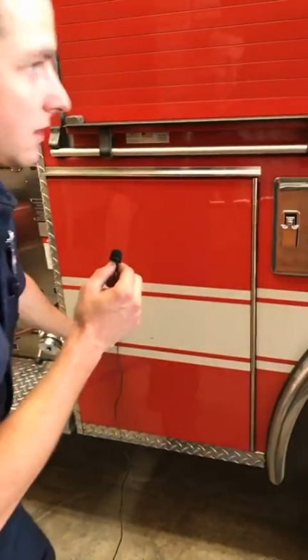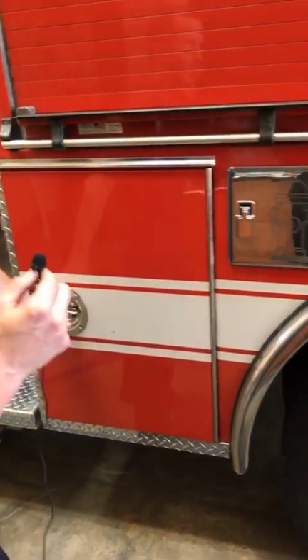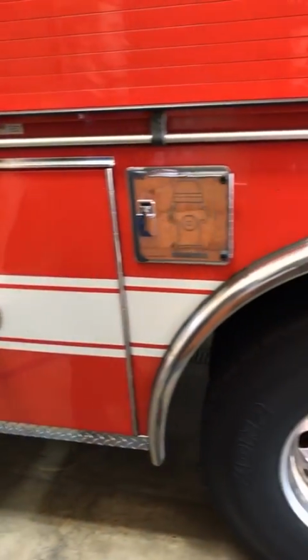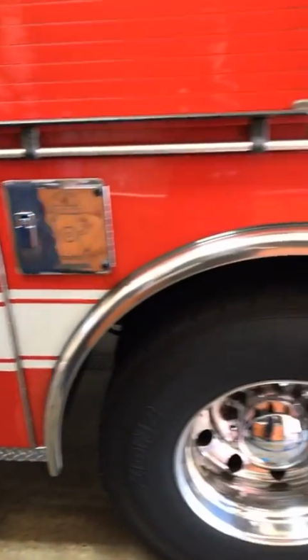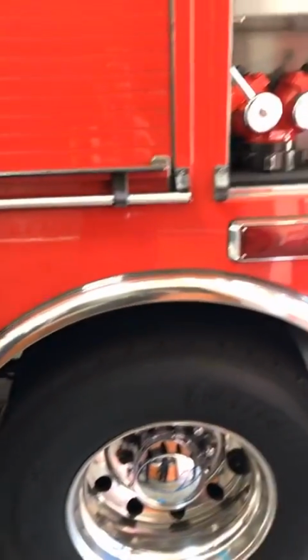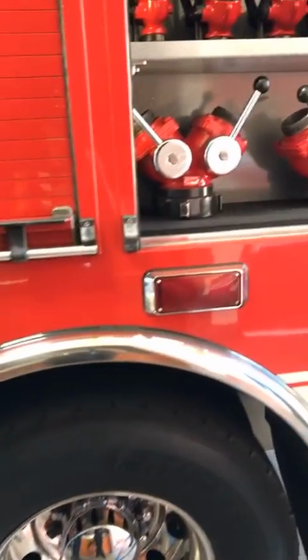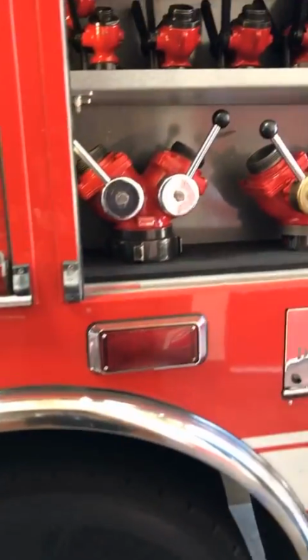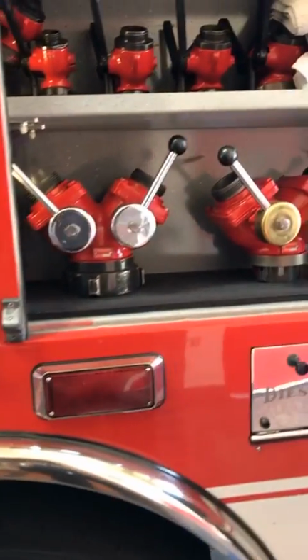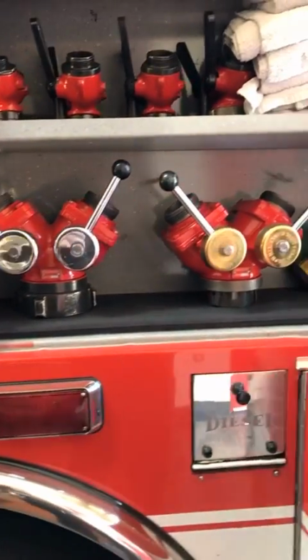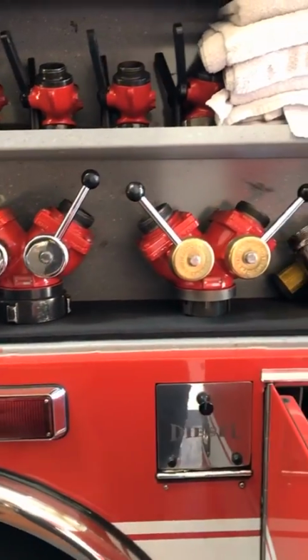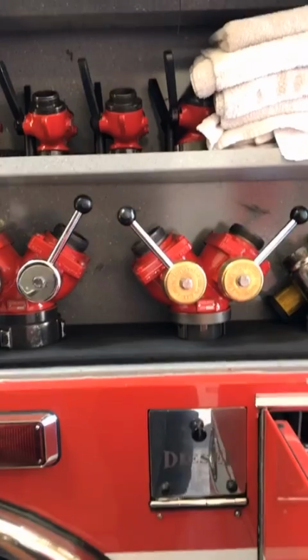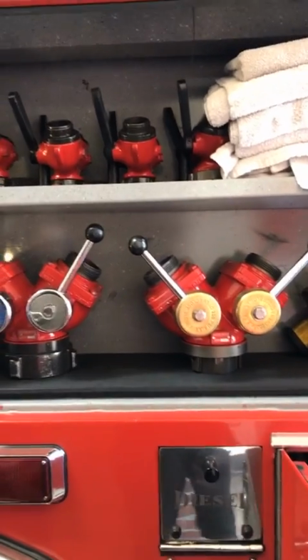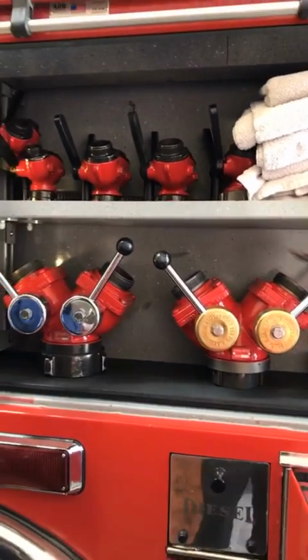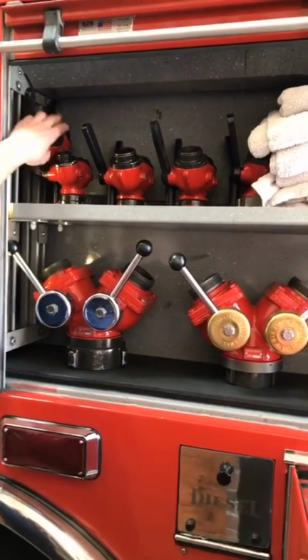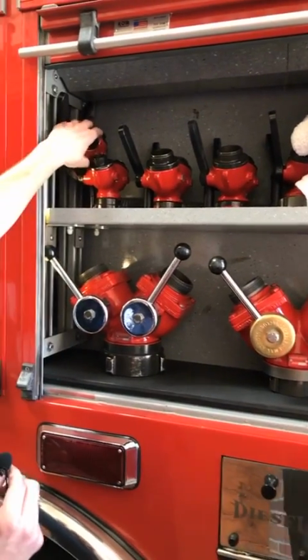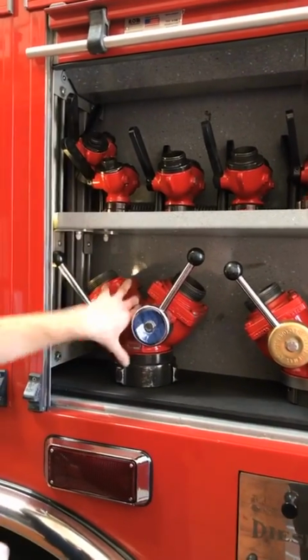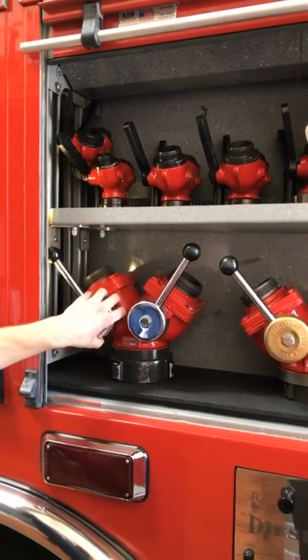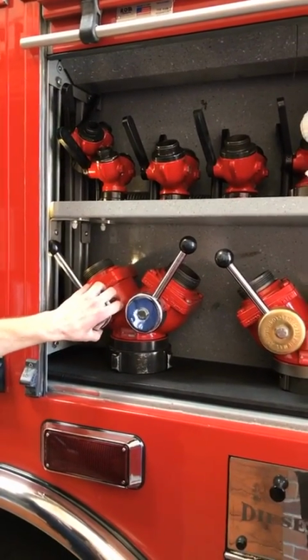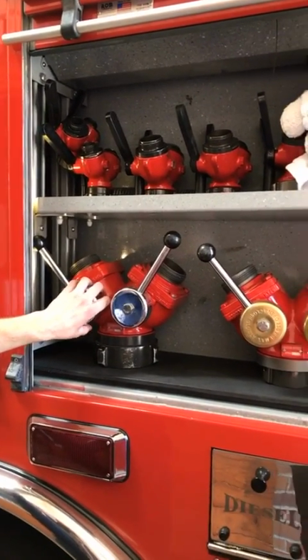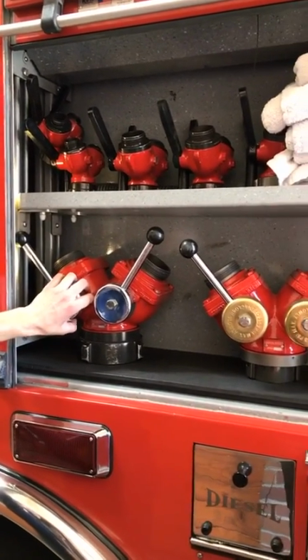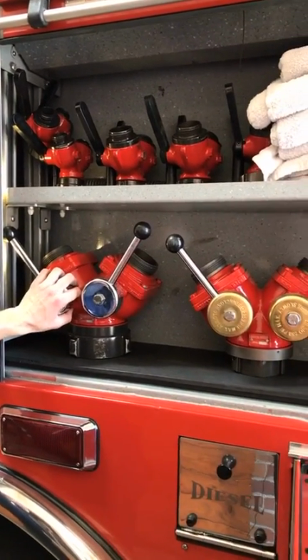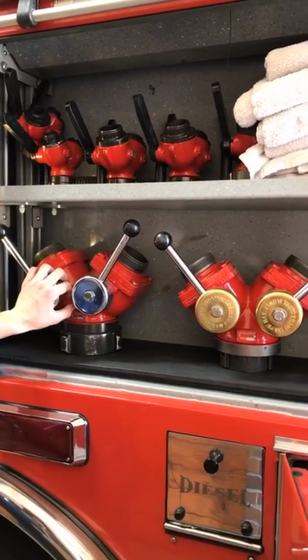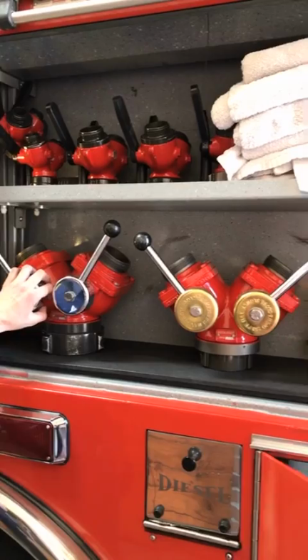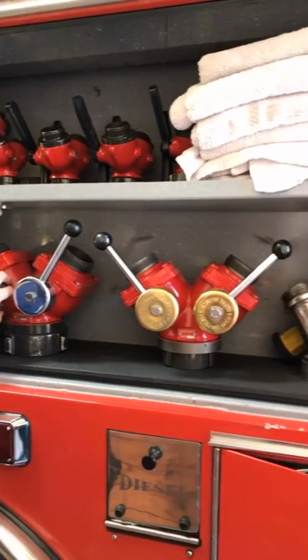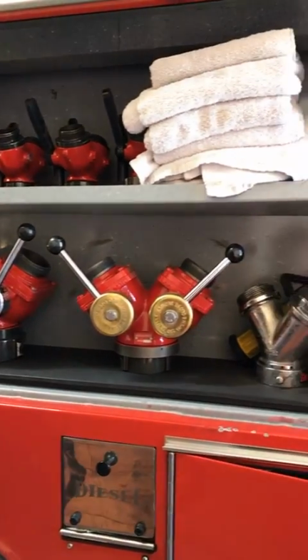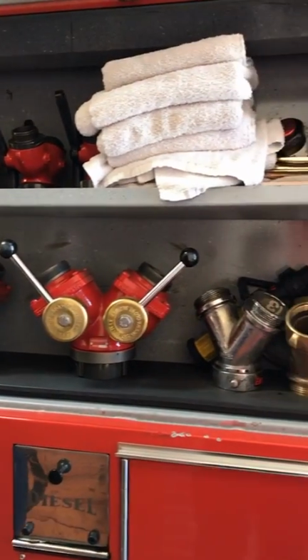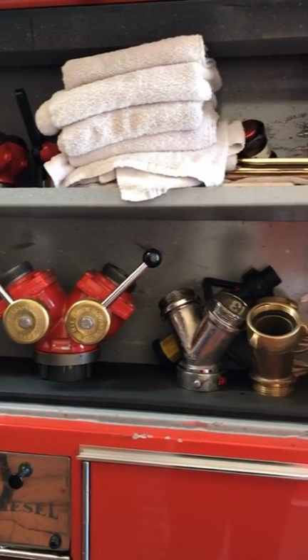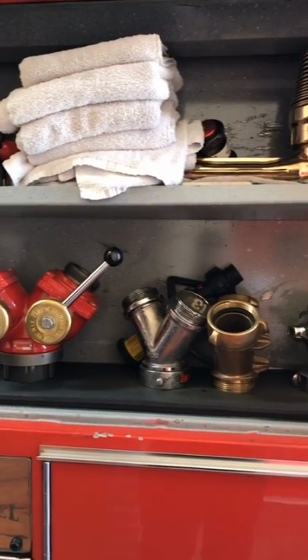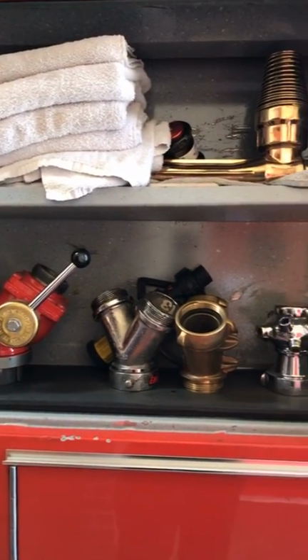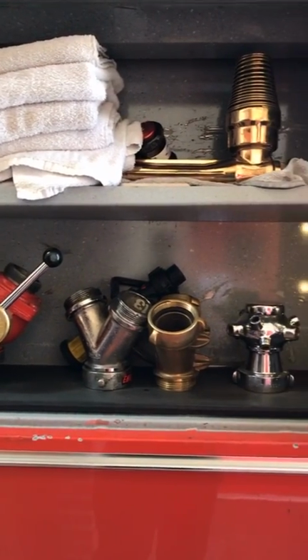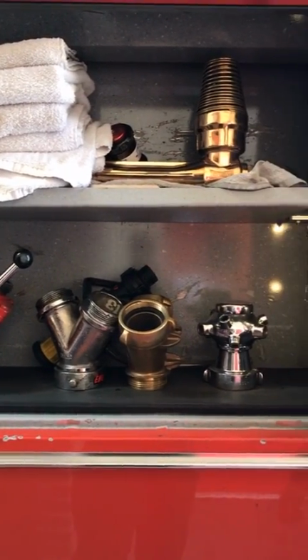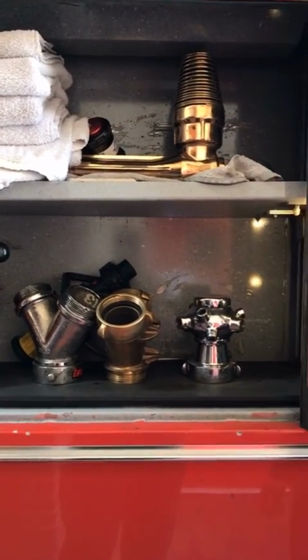As we work our way back, we have more fittings back here of all different sizes and shapes for making different connections — turning one hose line into two, or two hose lines back into one.